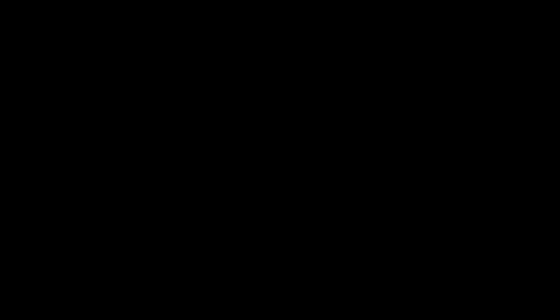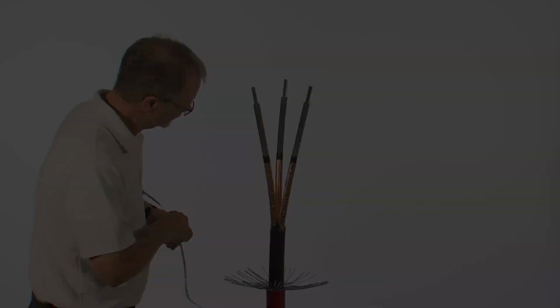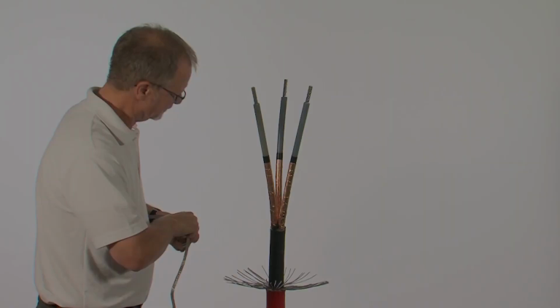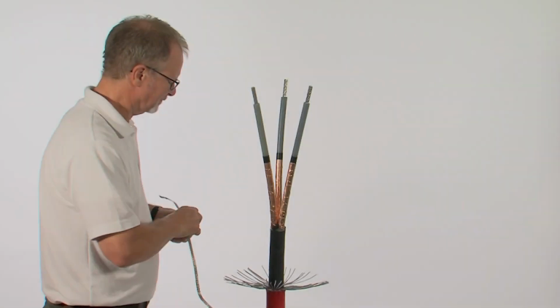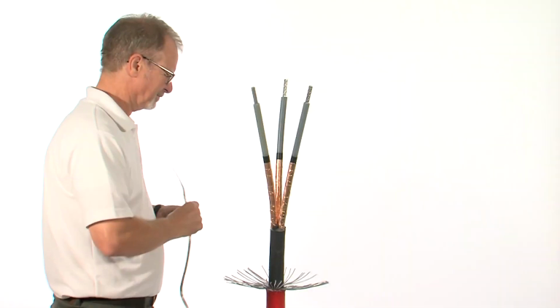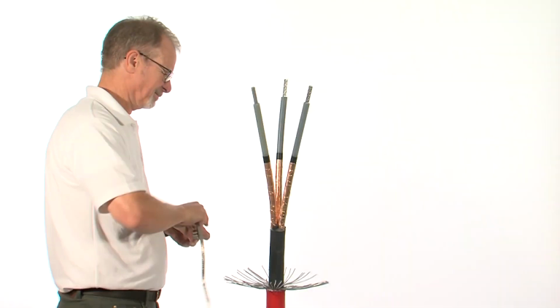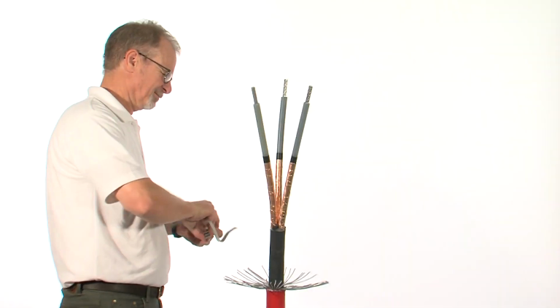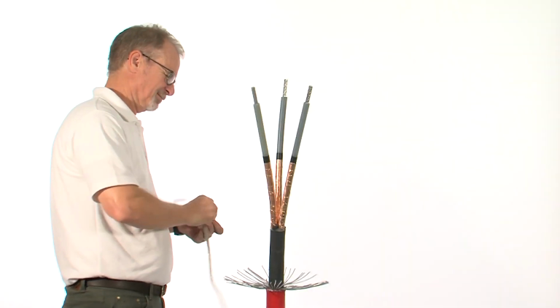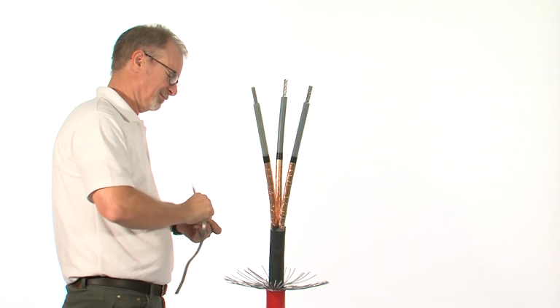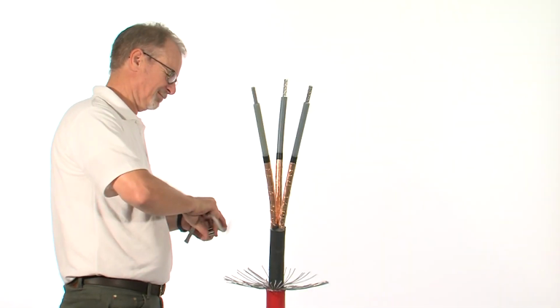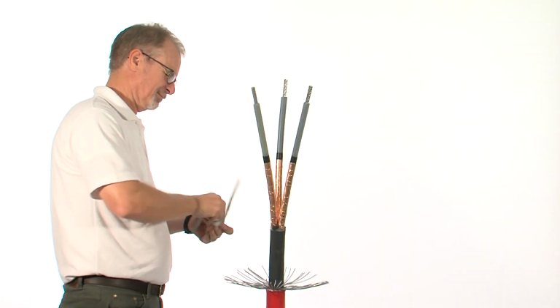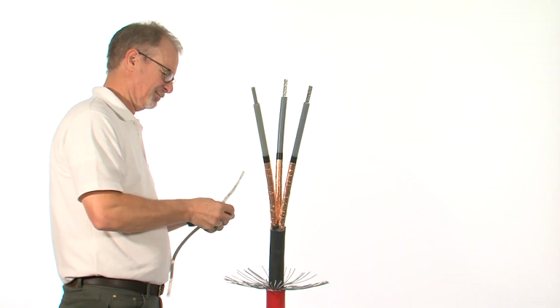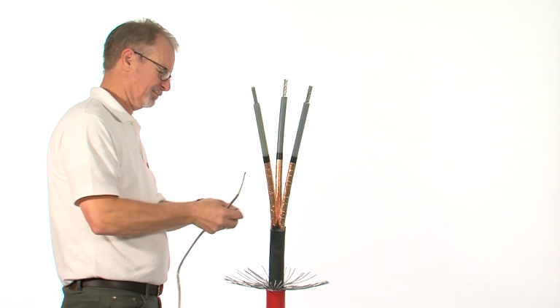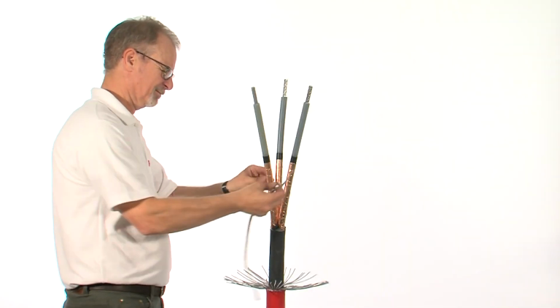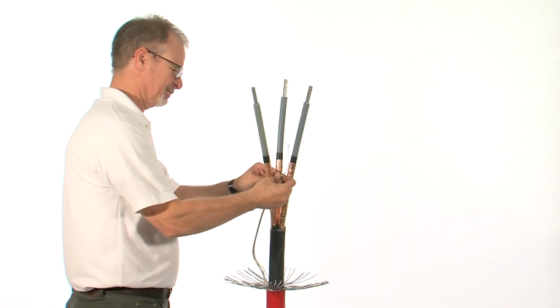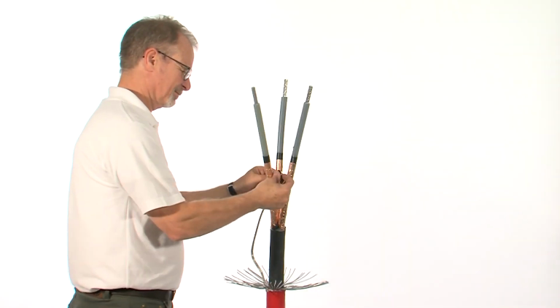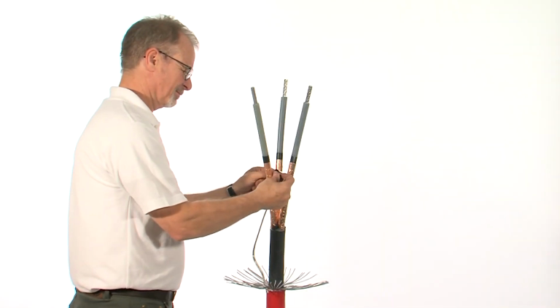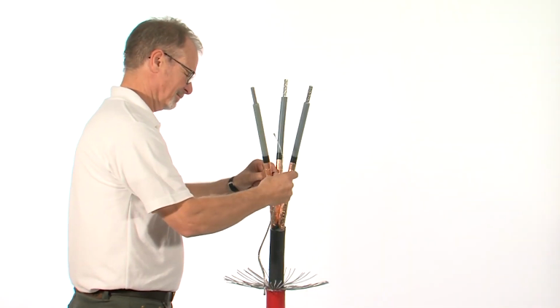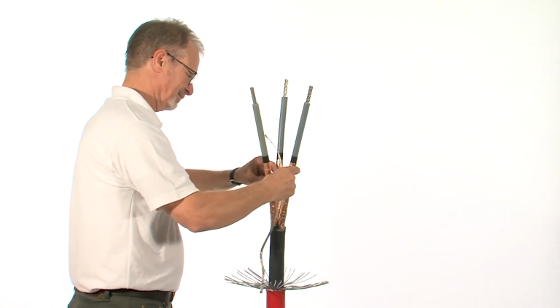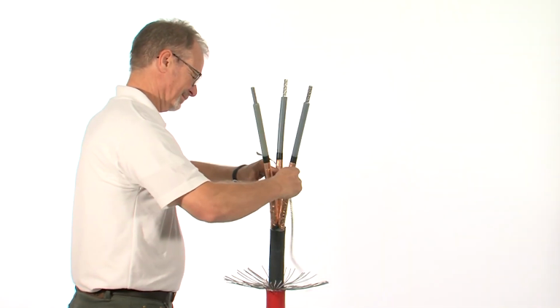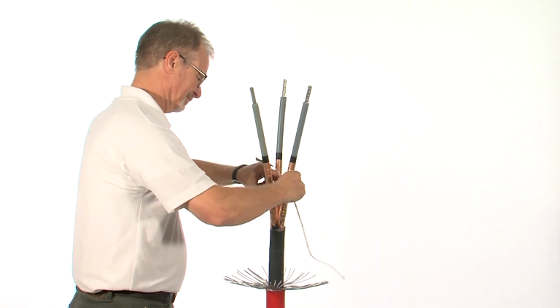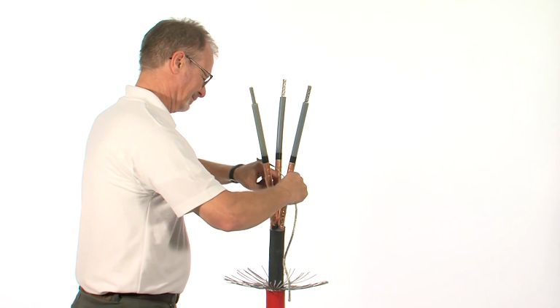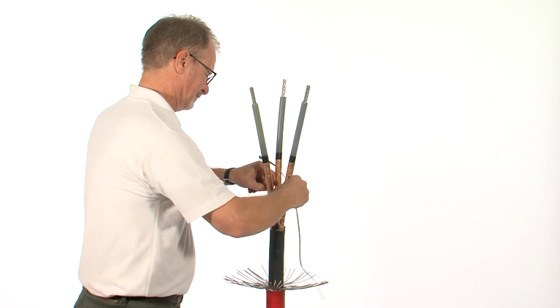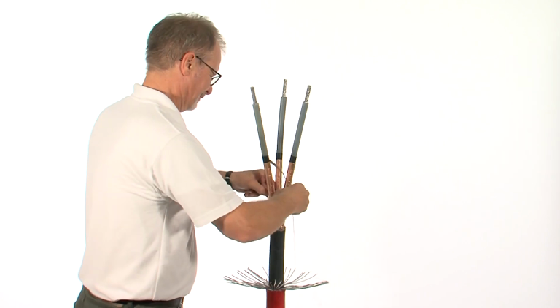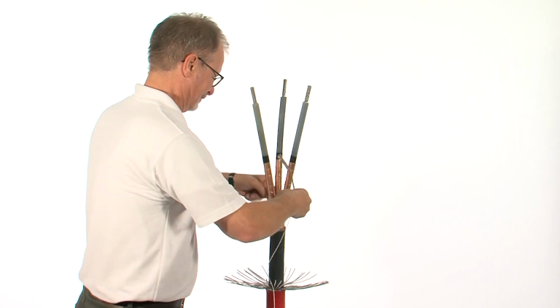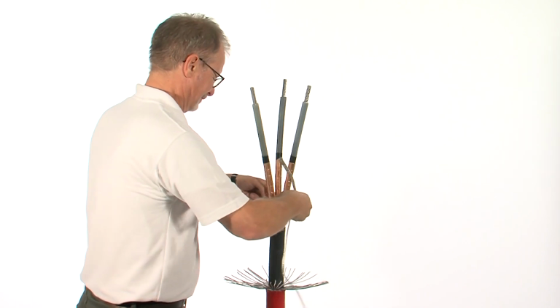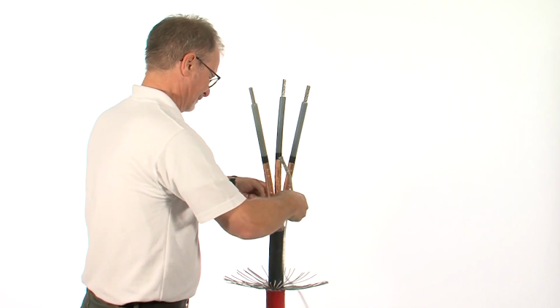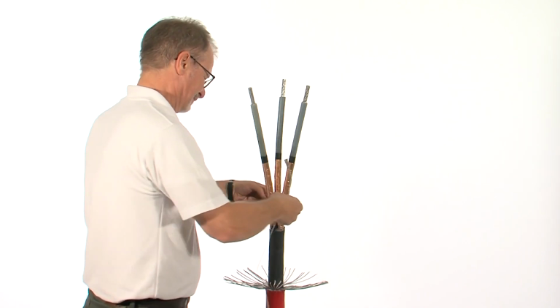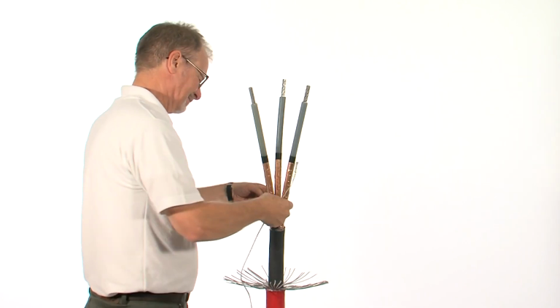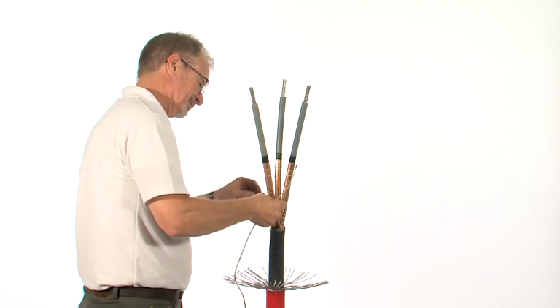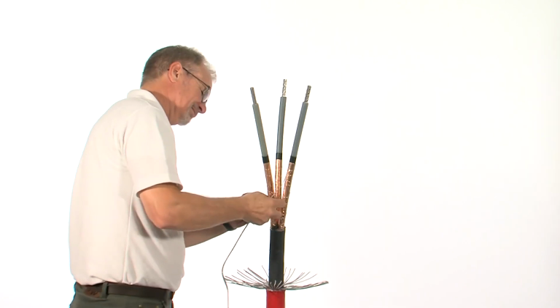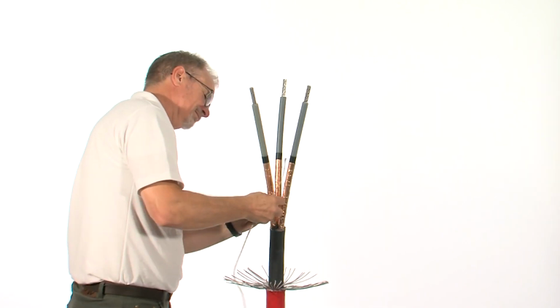Using constant force springs, attach the earth braids to each of the individual copper tape screens.